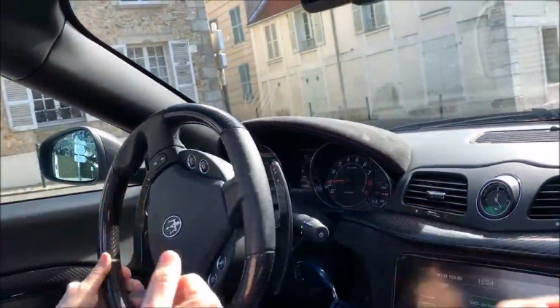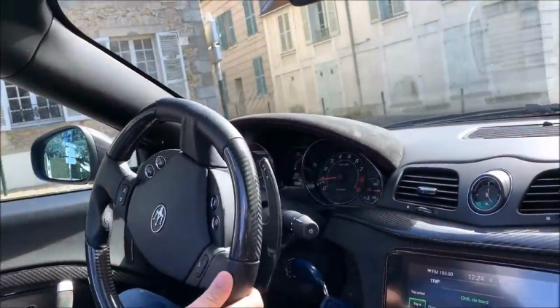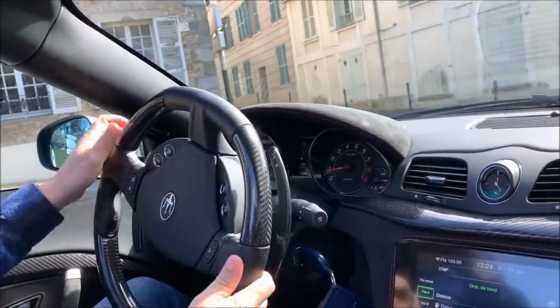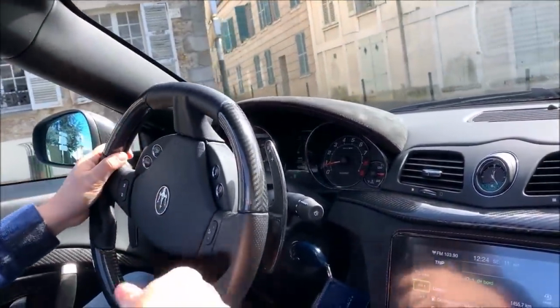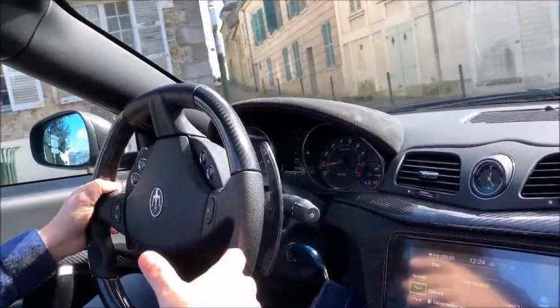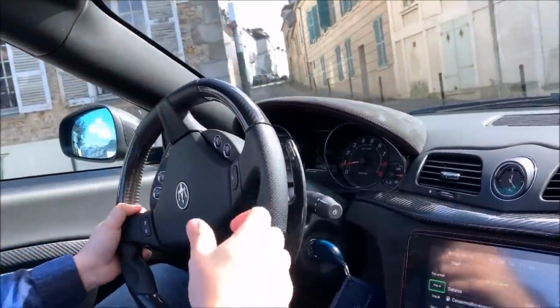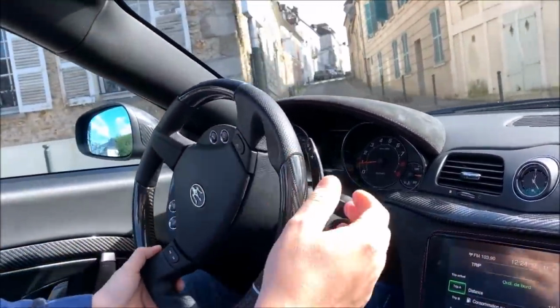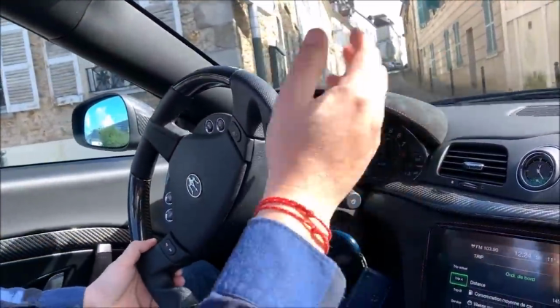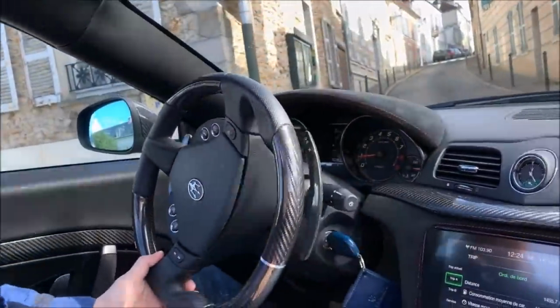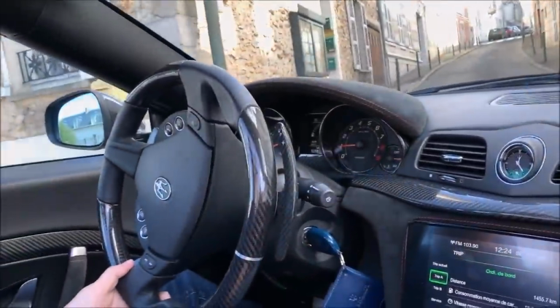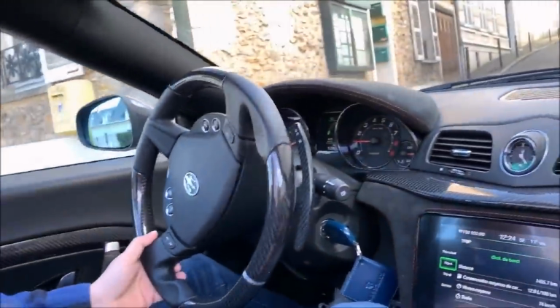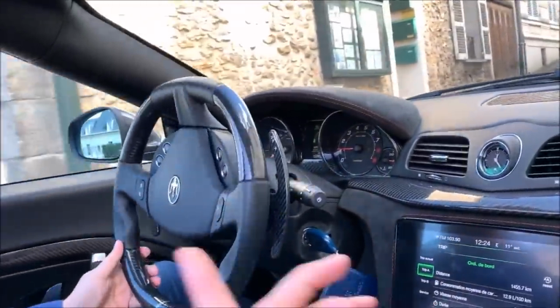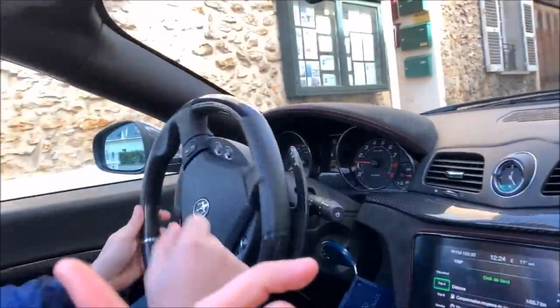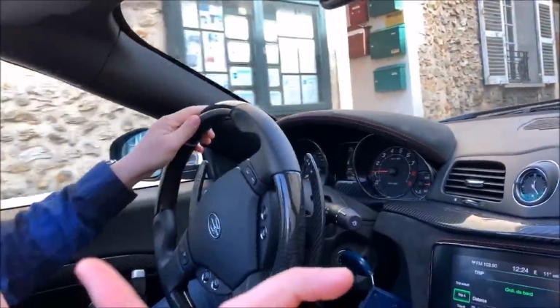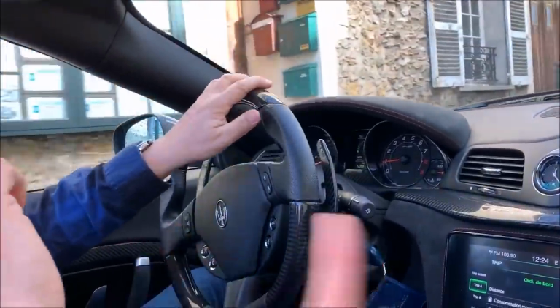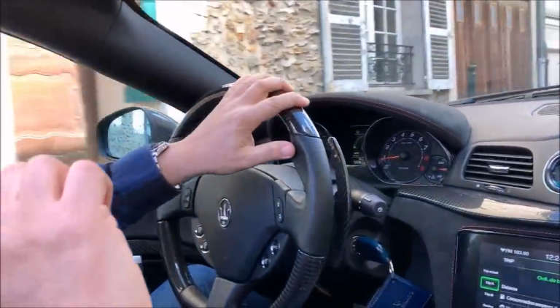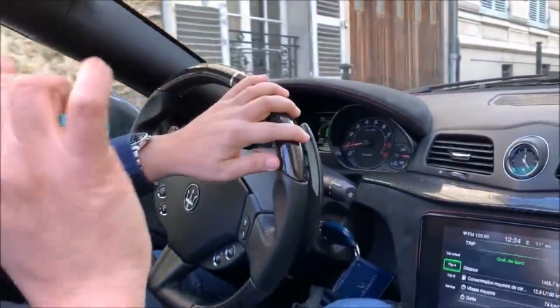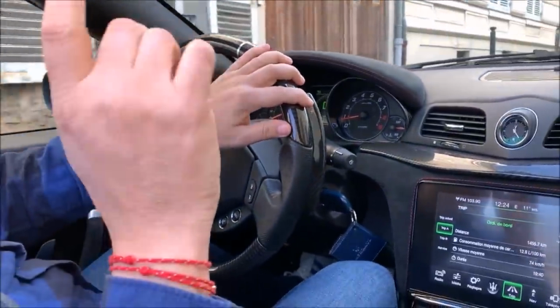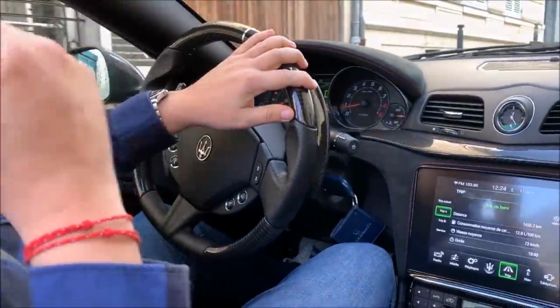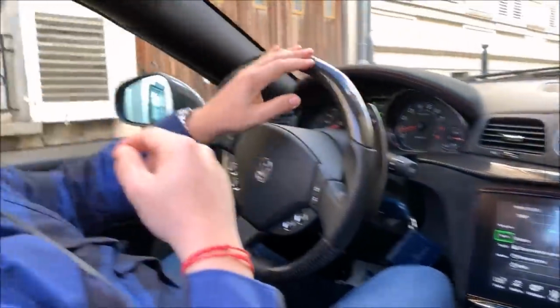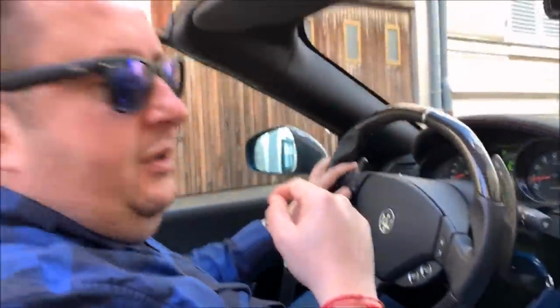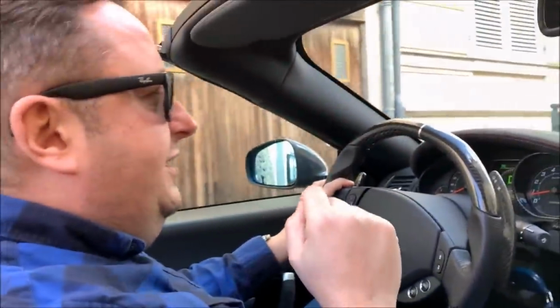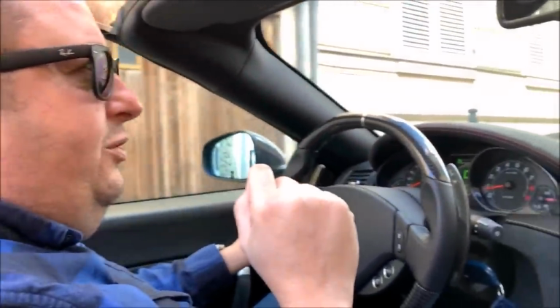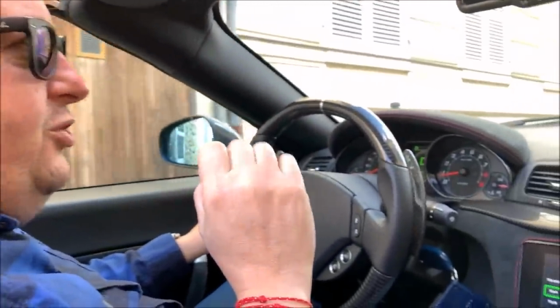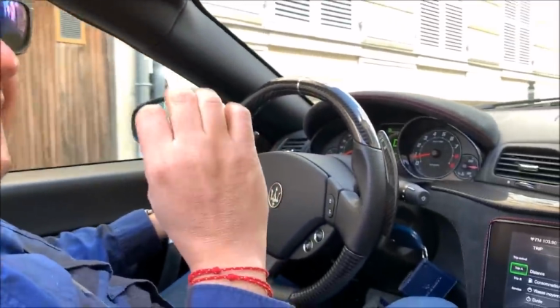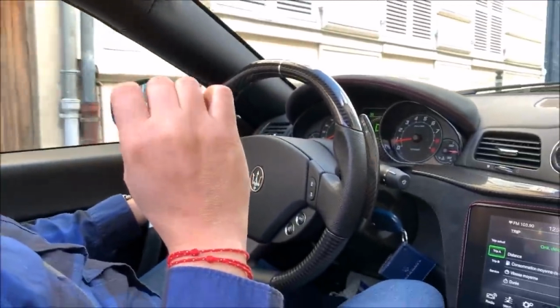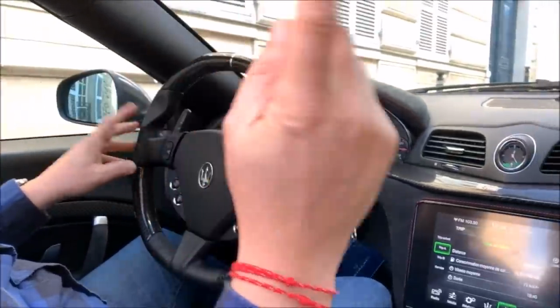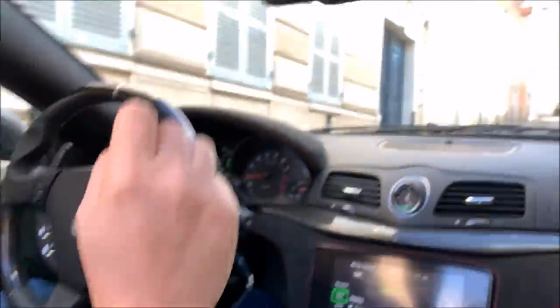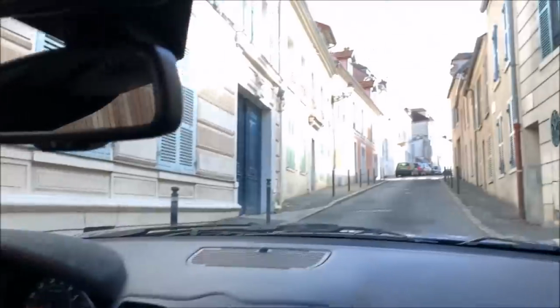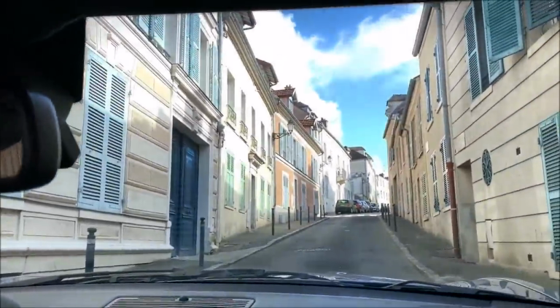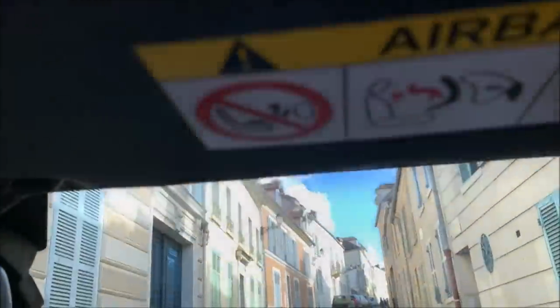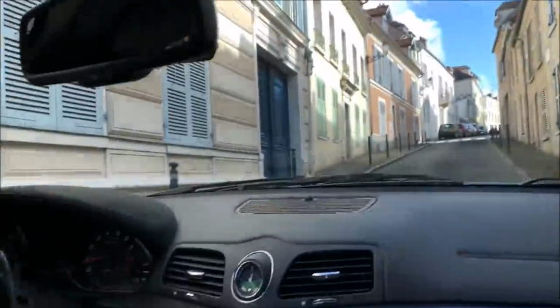On est même pas à 50 km/h, la voiture a toujours une impression de puissance et de vitesse même quand tu vas acheter ton pain. Elle a même pas un son, une symphonie ! Cette petite rue, en général ça résonne plutôt pas mal avec des bâtiments de chaque côté.